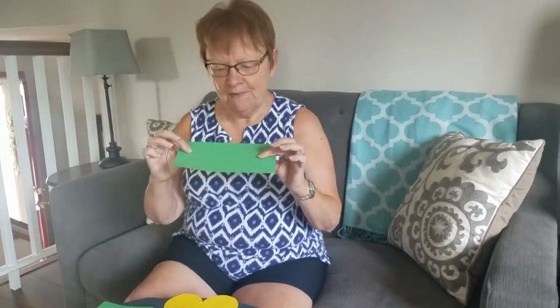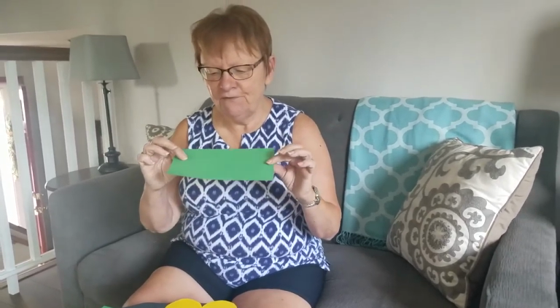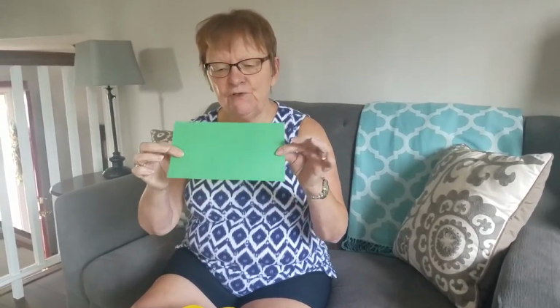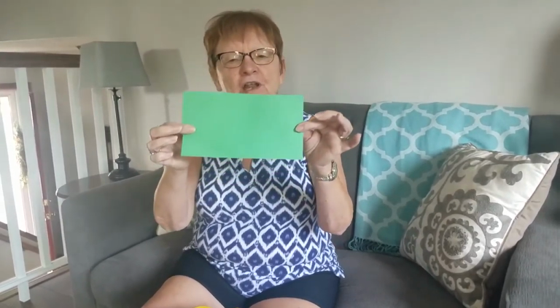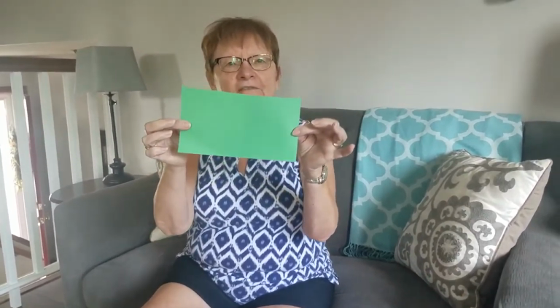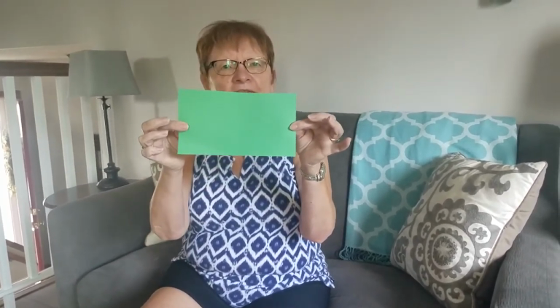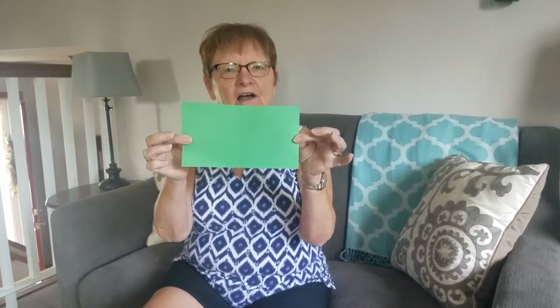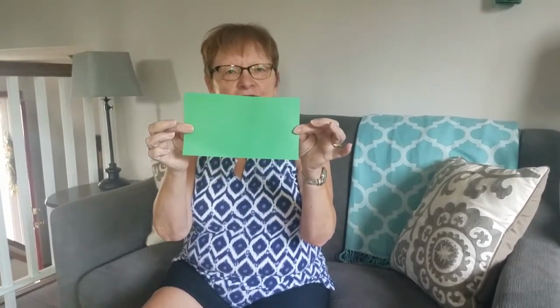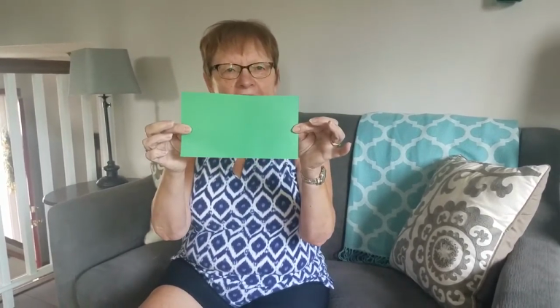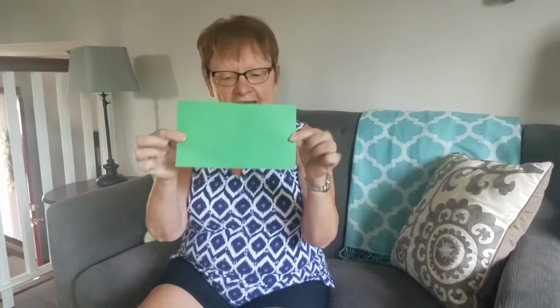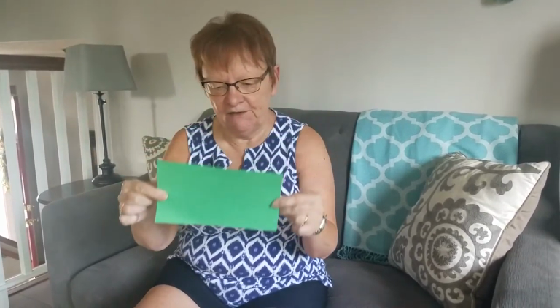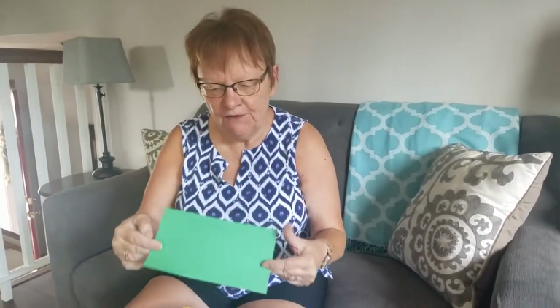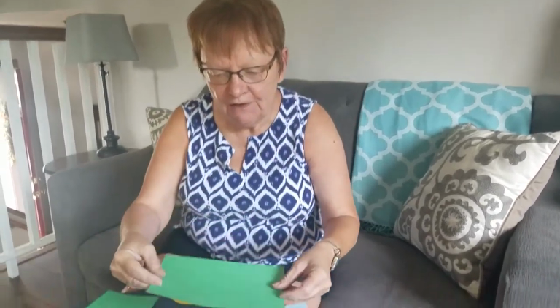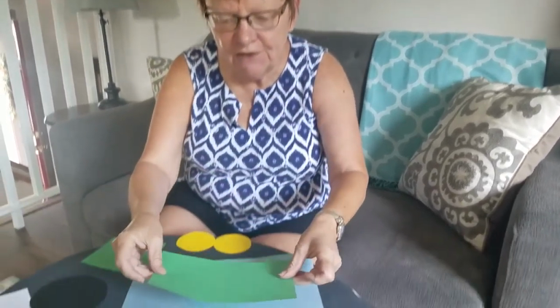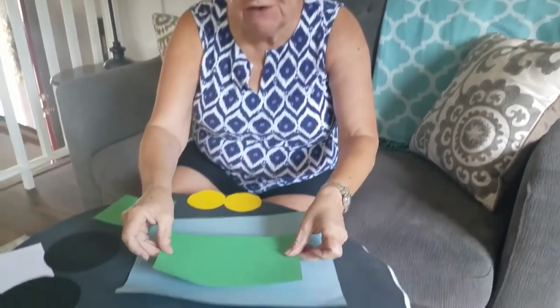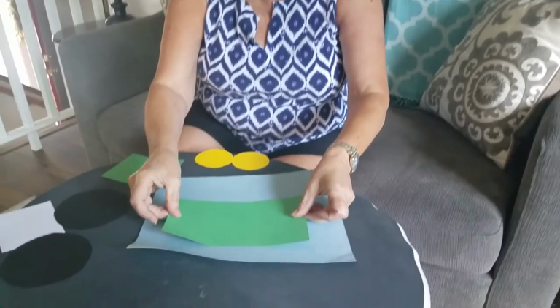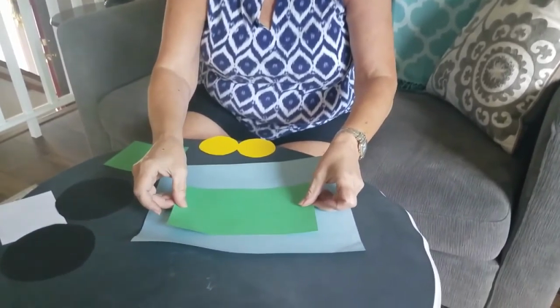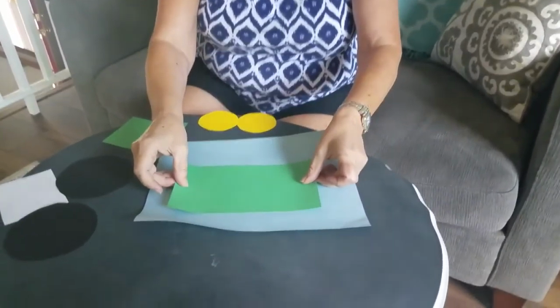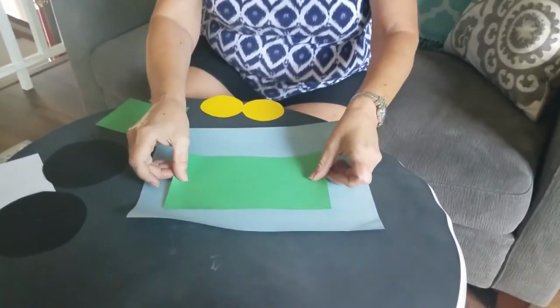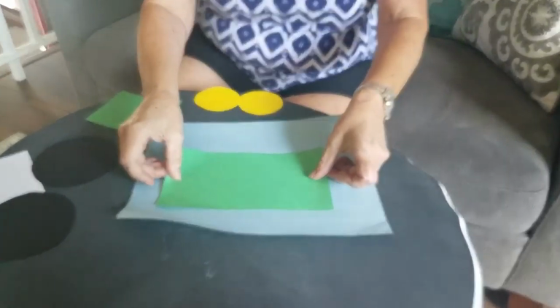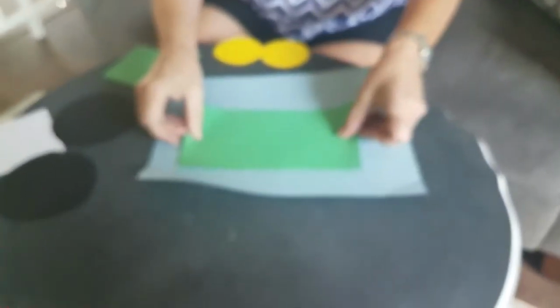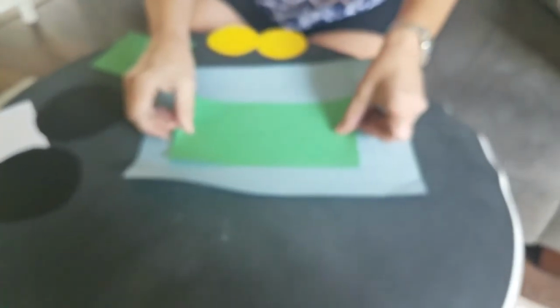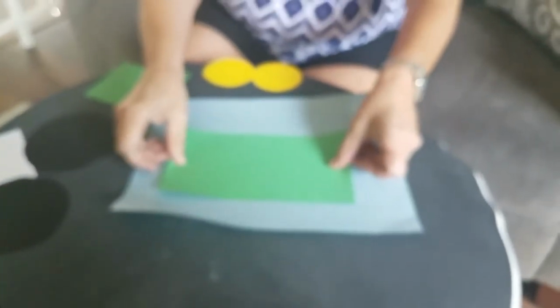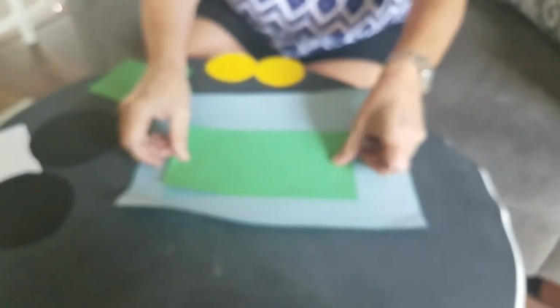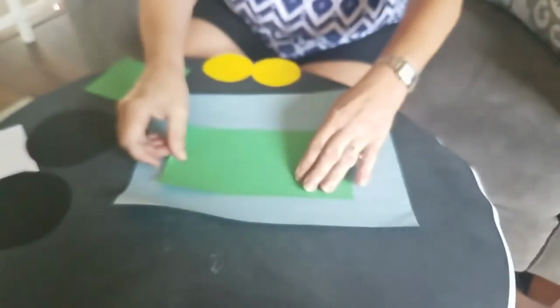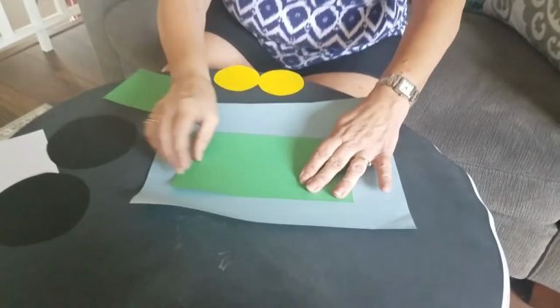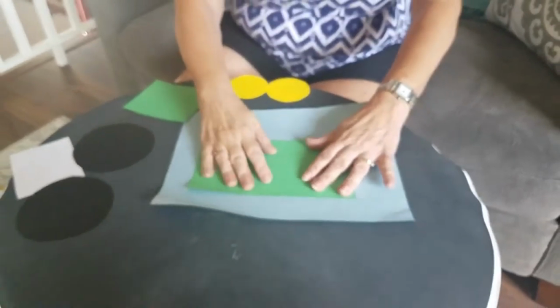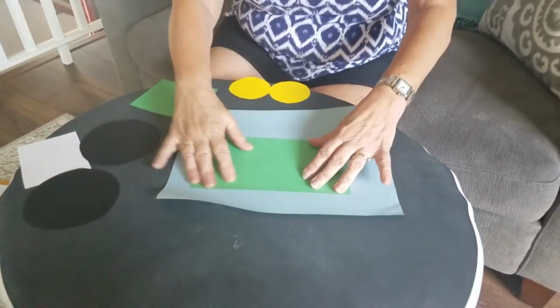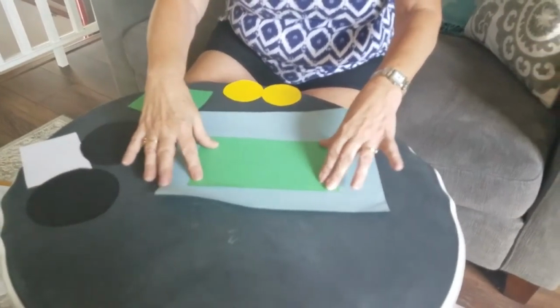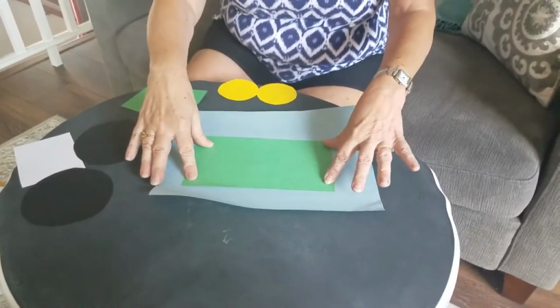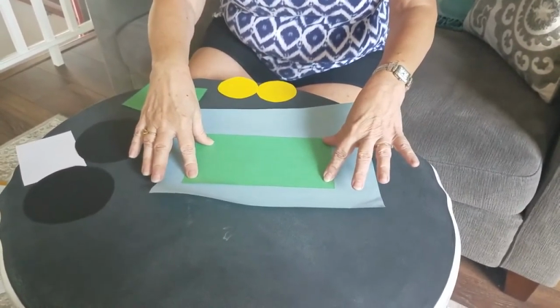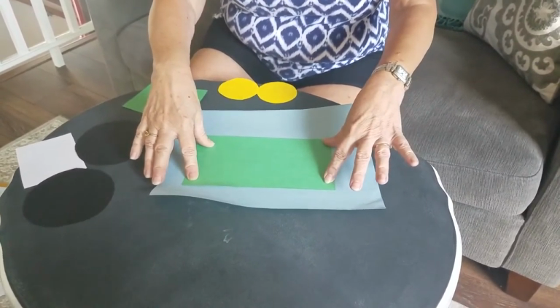First you should have a large rectangle. You're going to glue it on. I'm just going to lay it on so I can show you how it works, then glue it on.